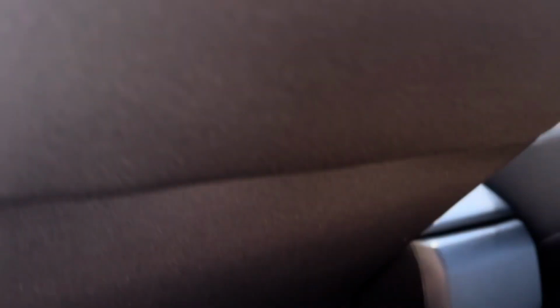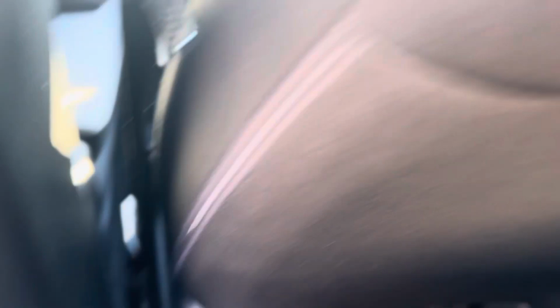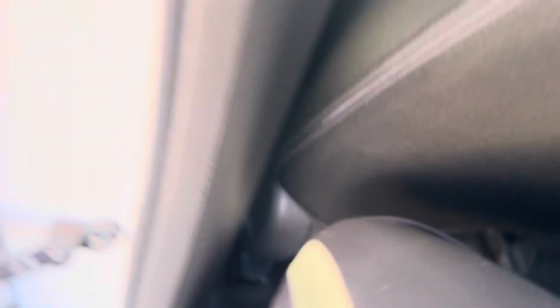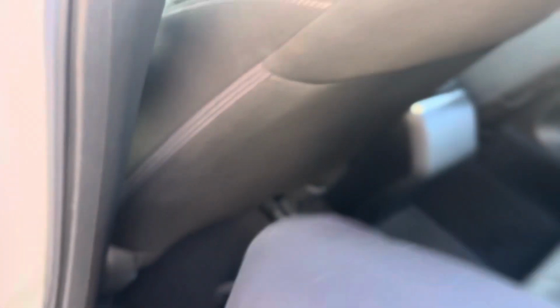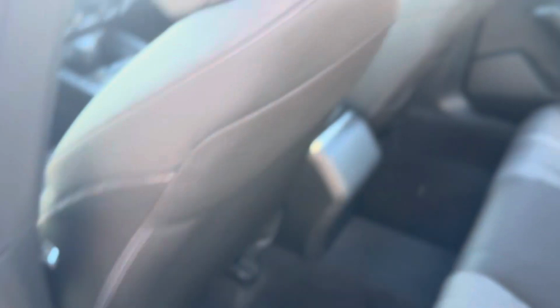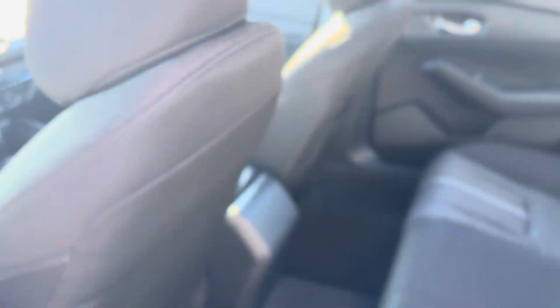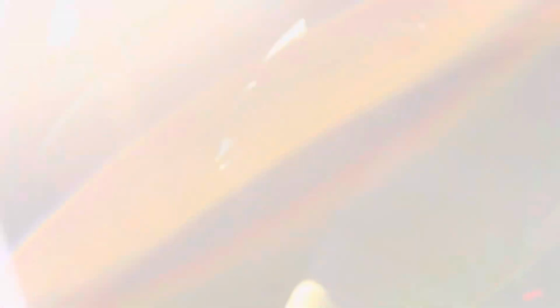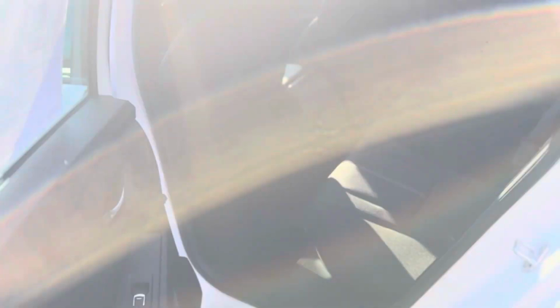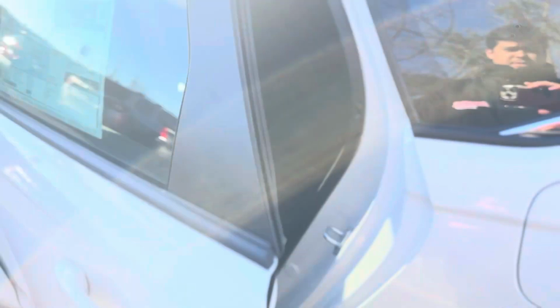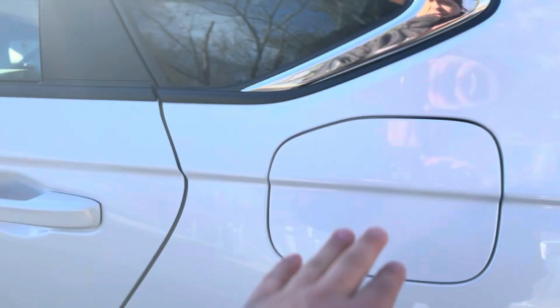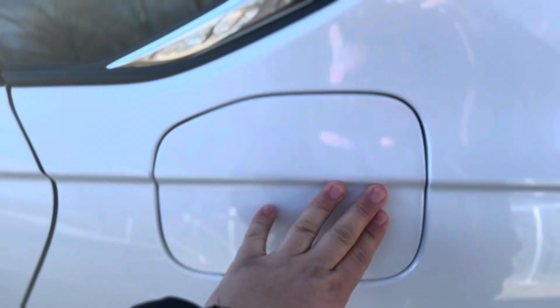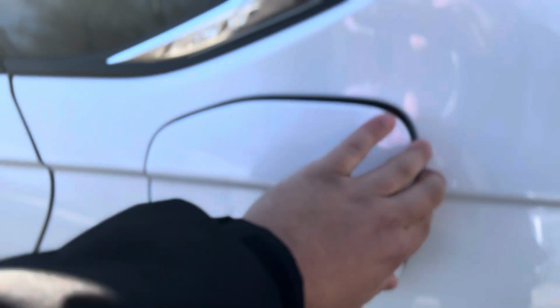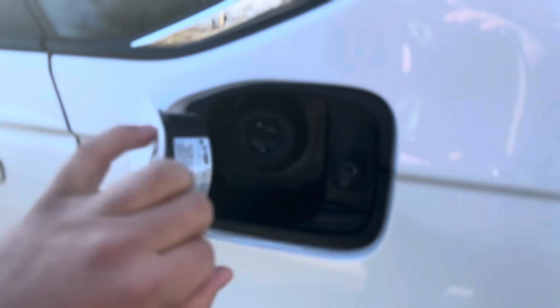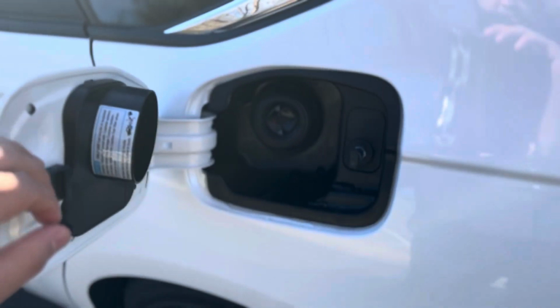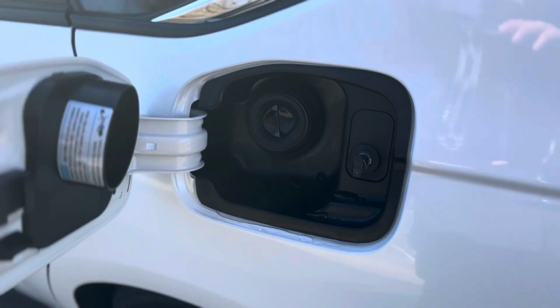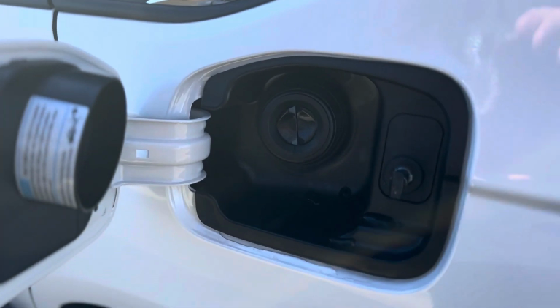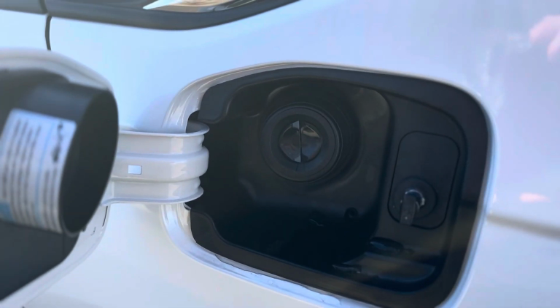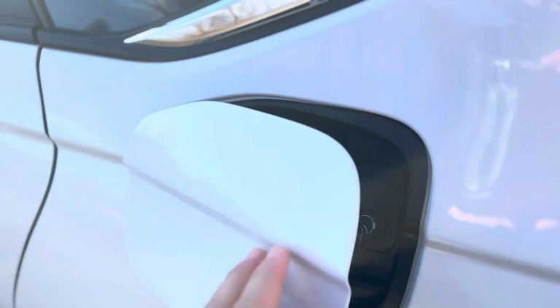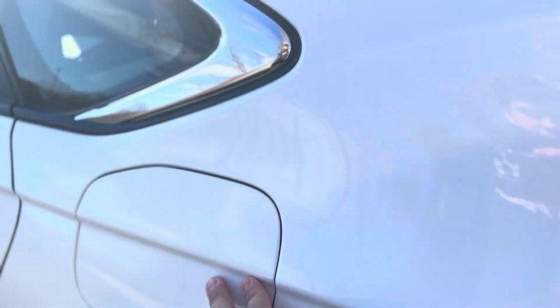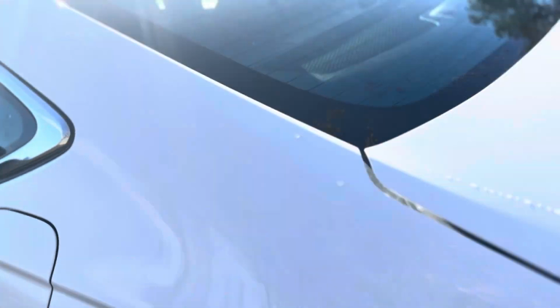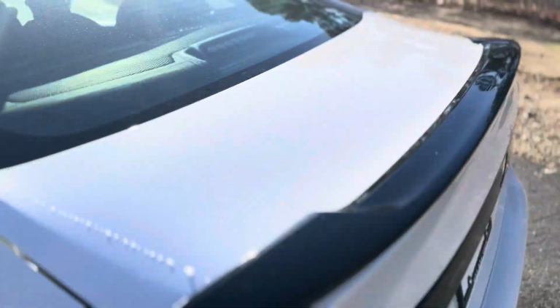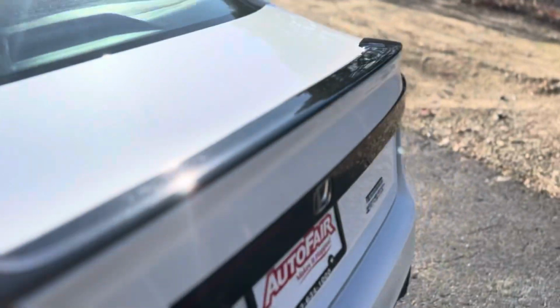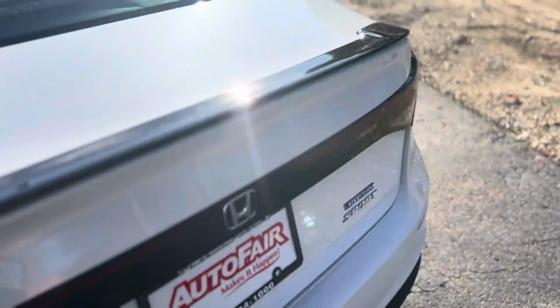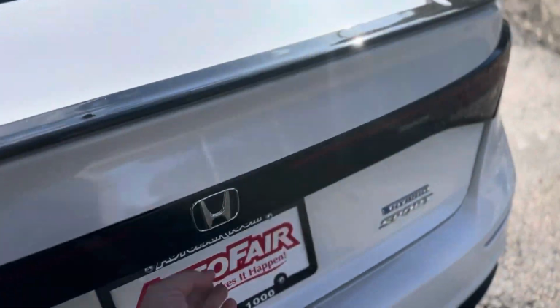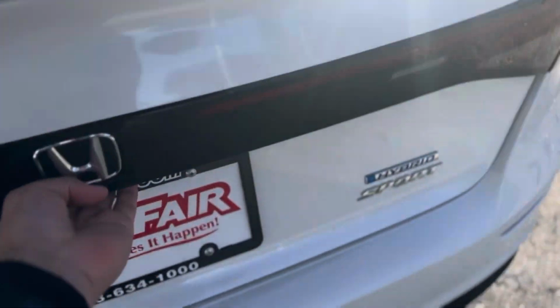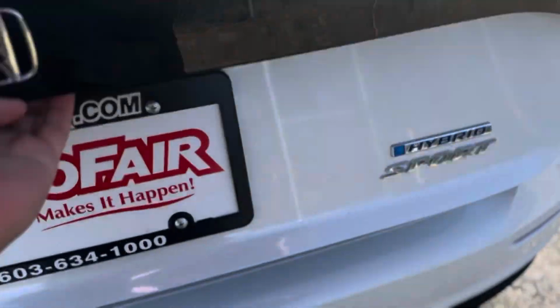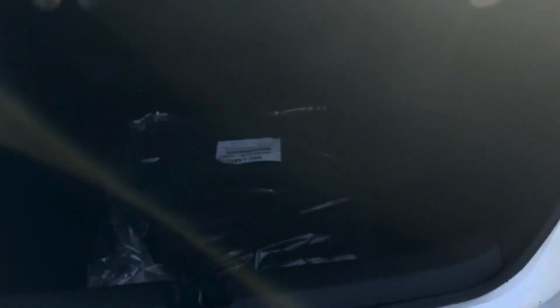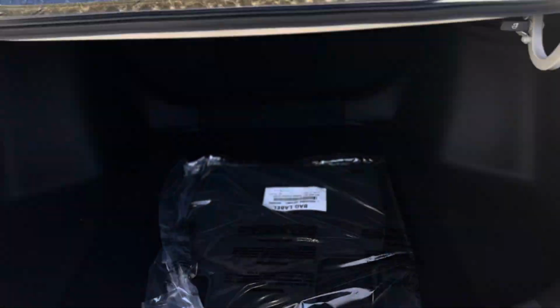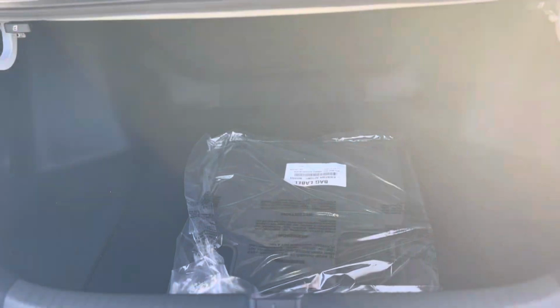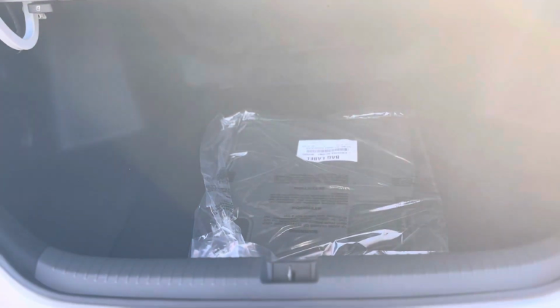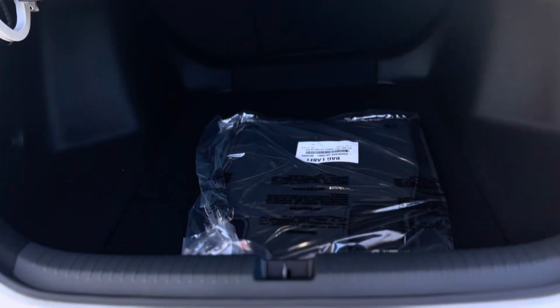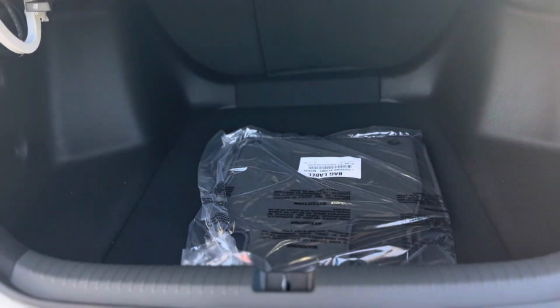Moving to the trunk — you have enough space here in the trunk.